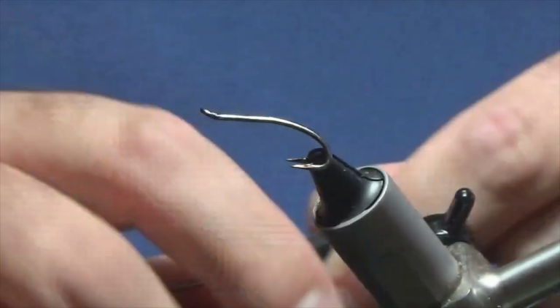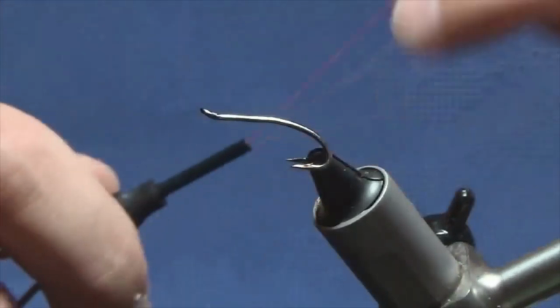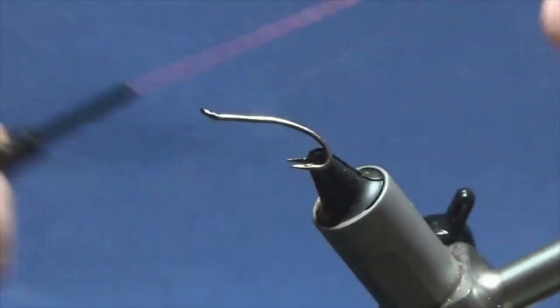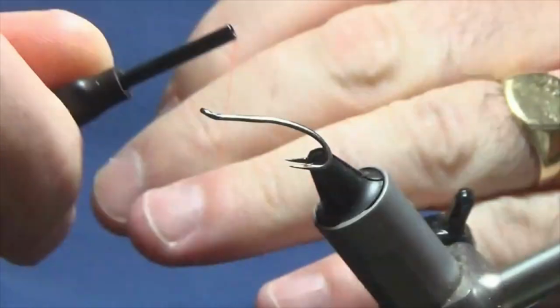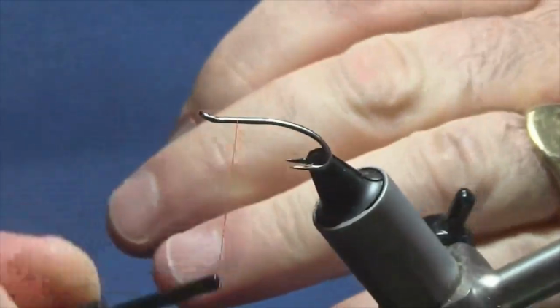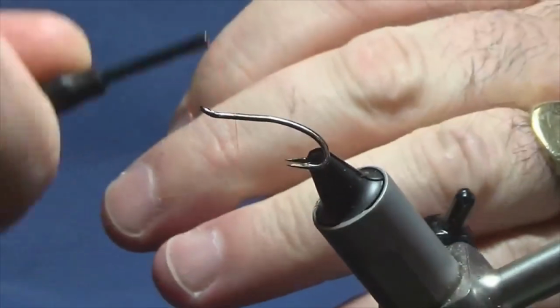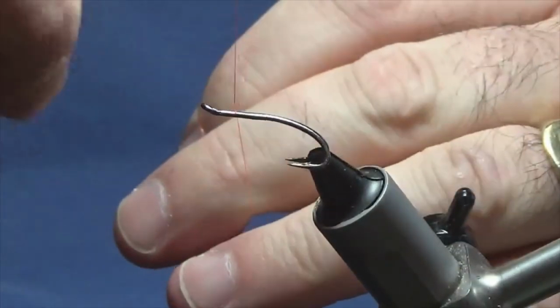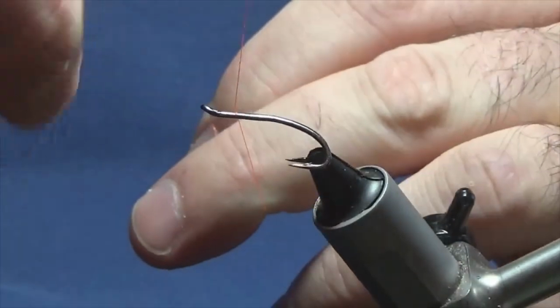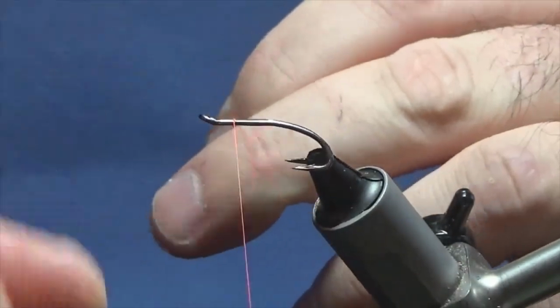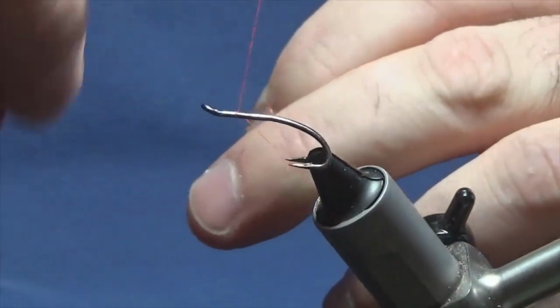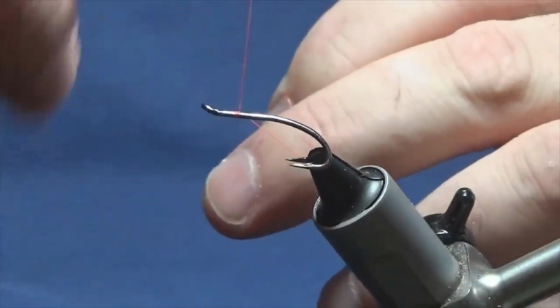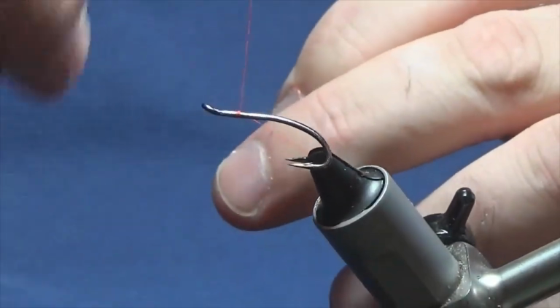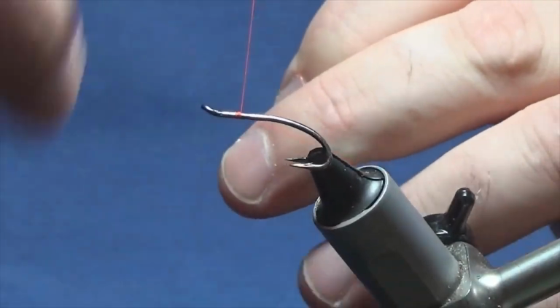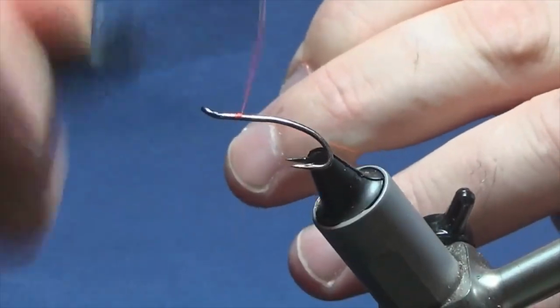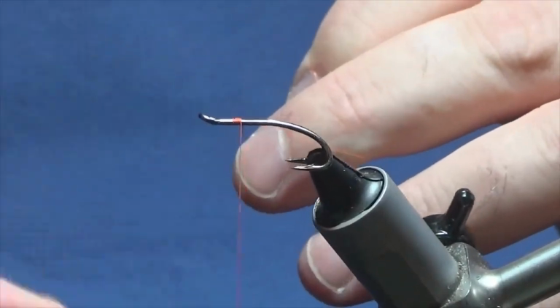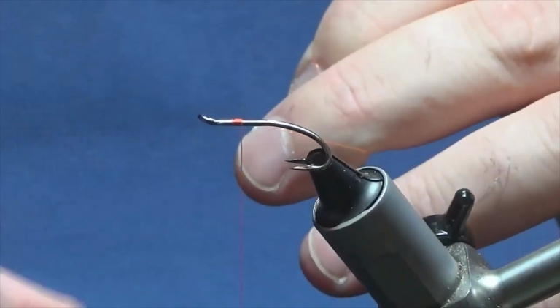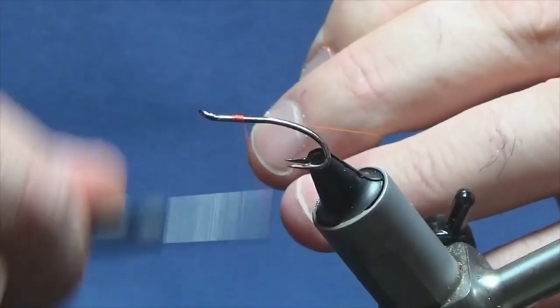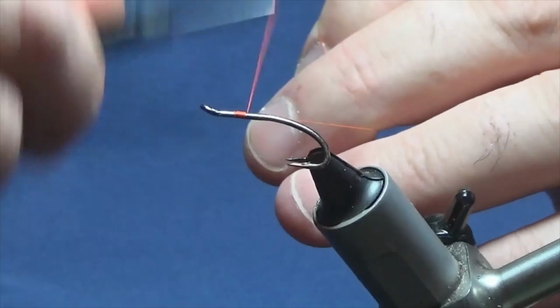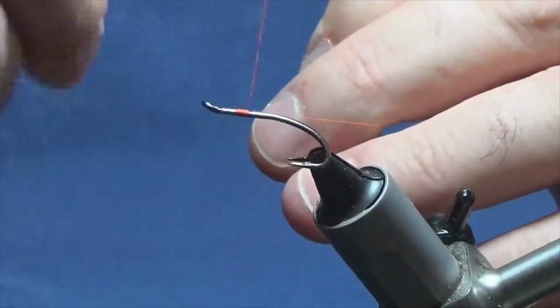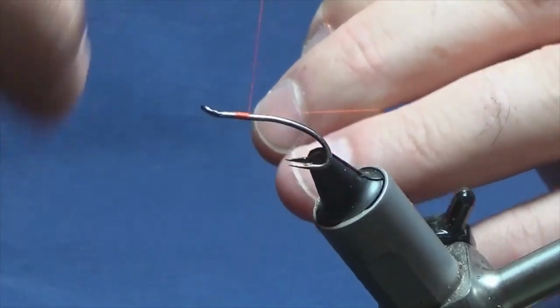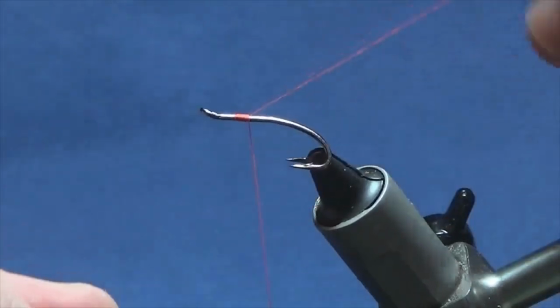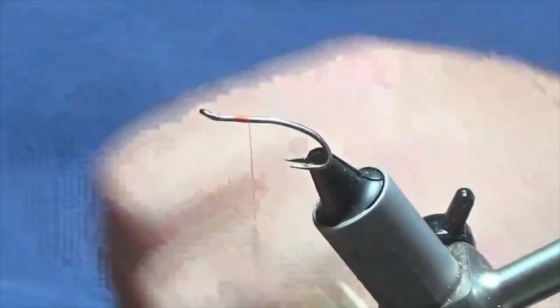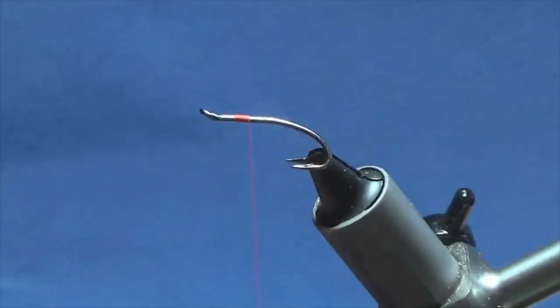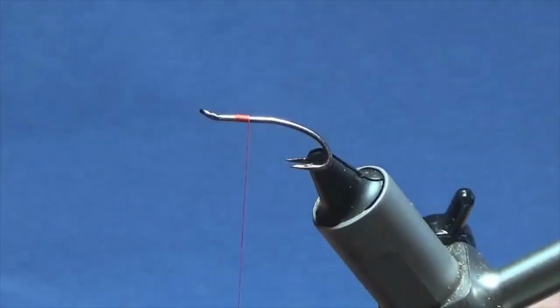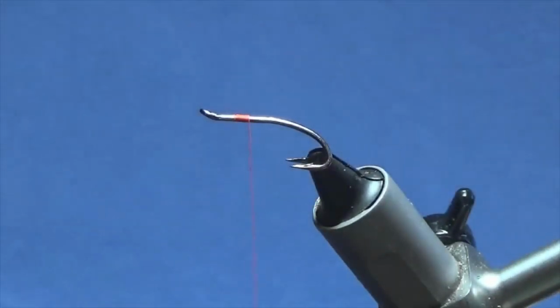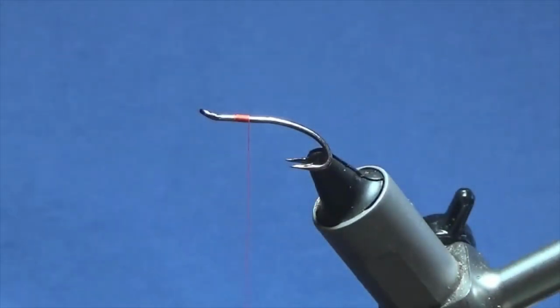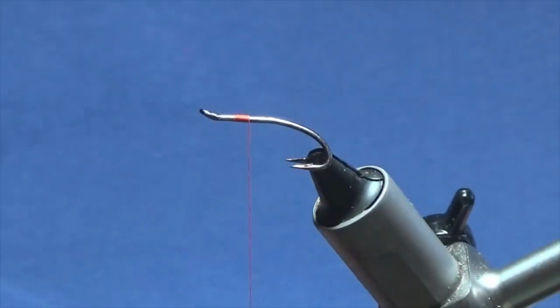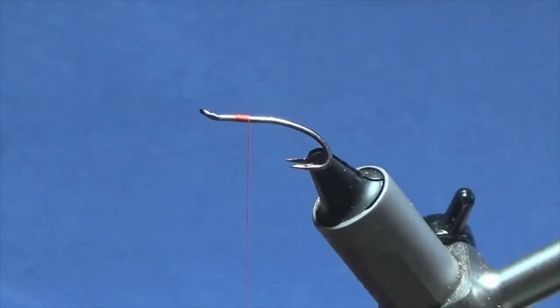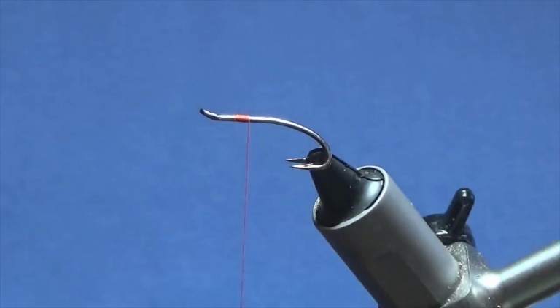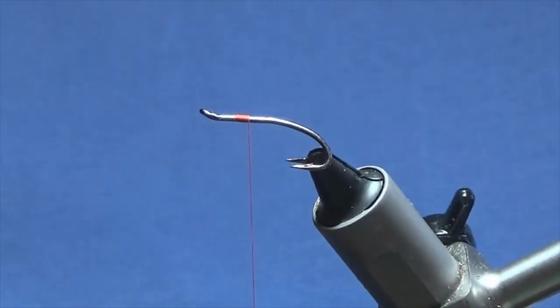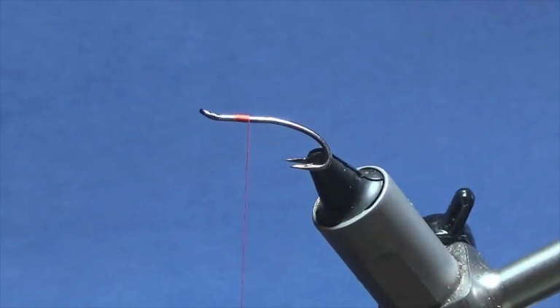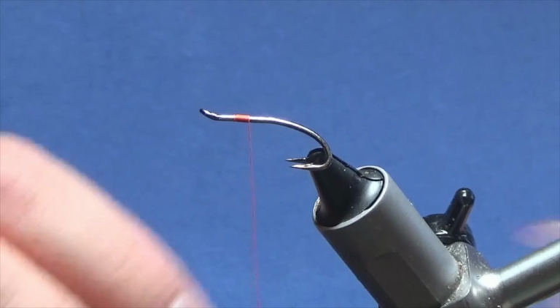I'm just going to come in, get the thread started a couple of millimetres behind the eye of the hook, run on a few mil of thread, and remove the waste tag. For the tag and the rib, I'm going to use an ultrawire.